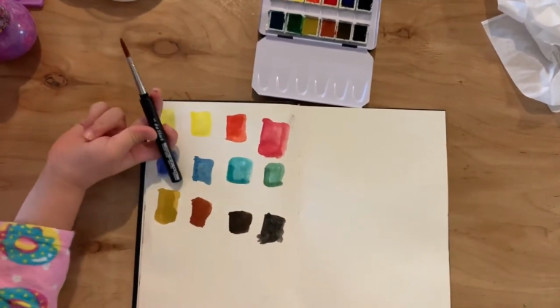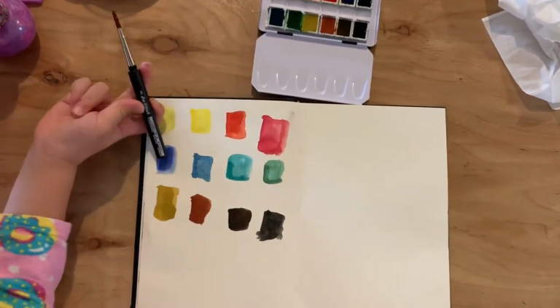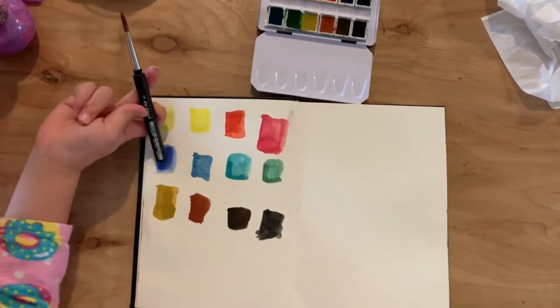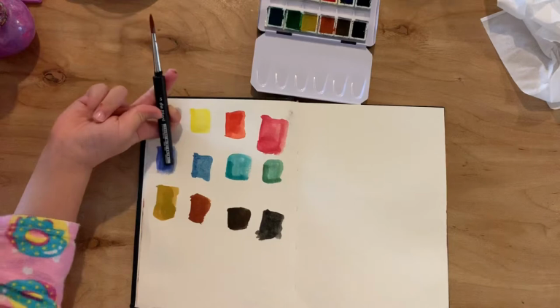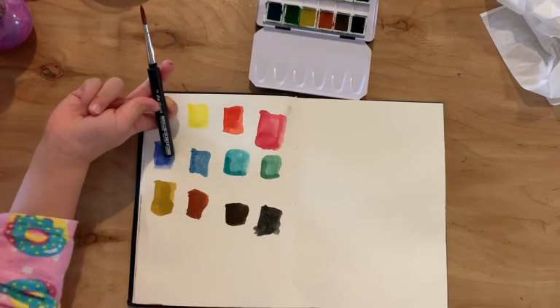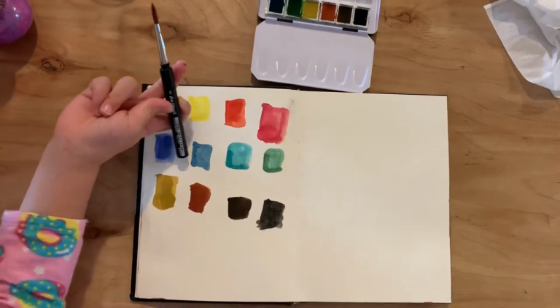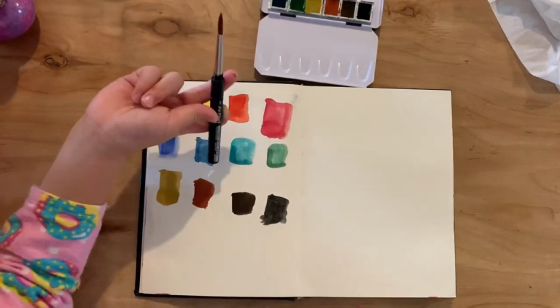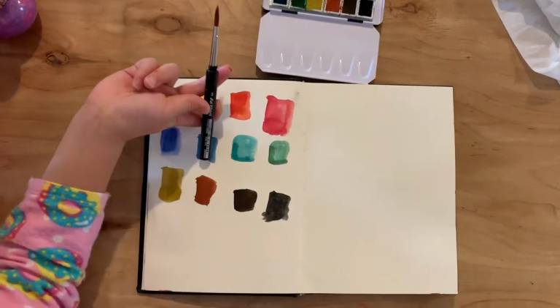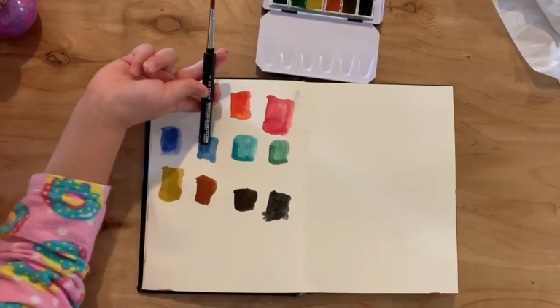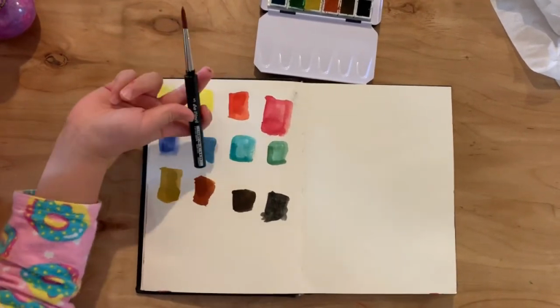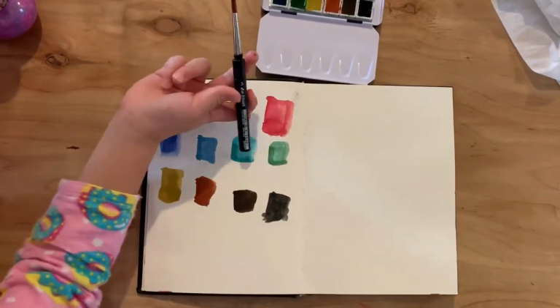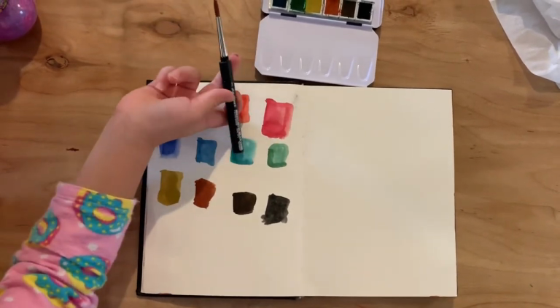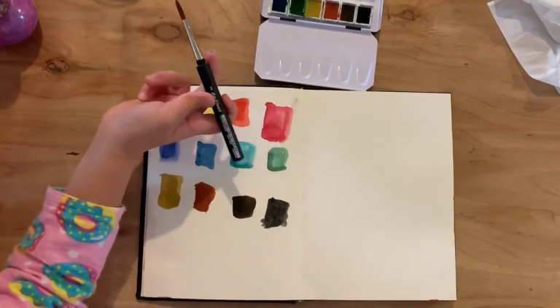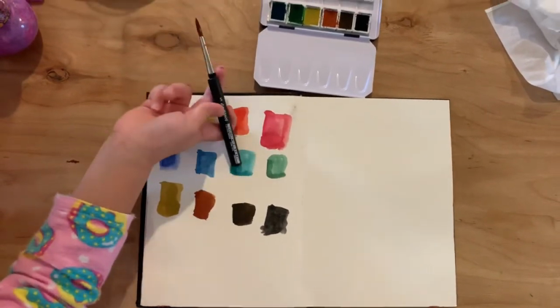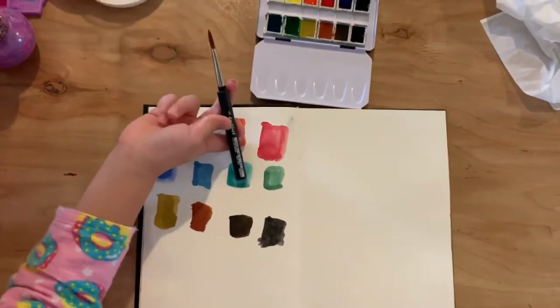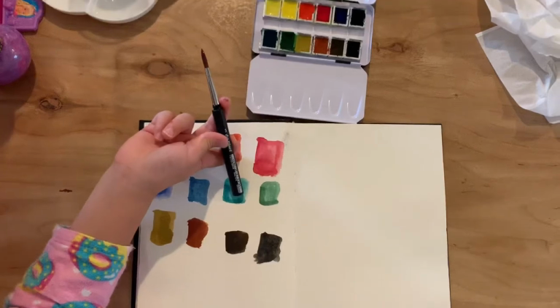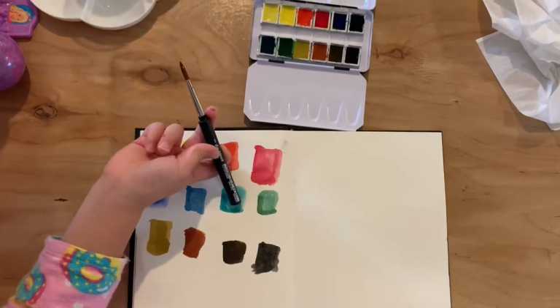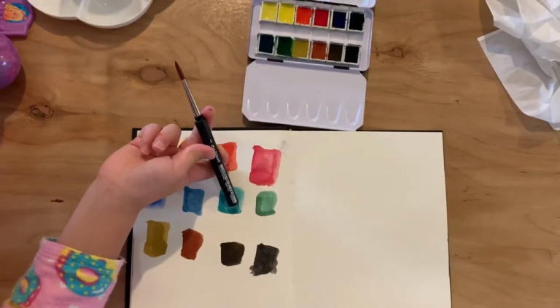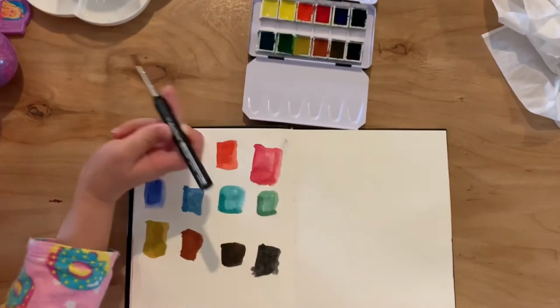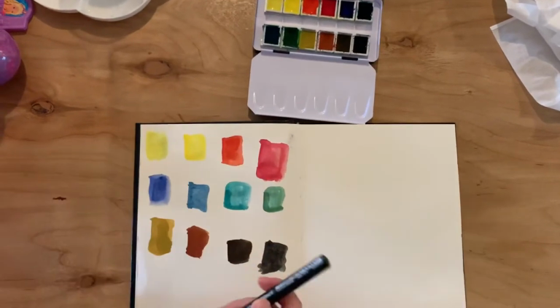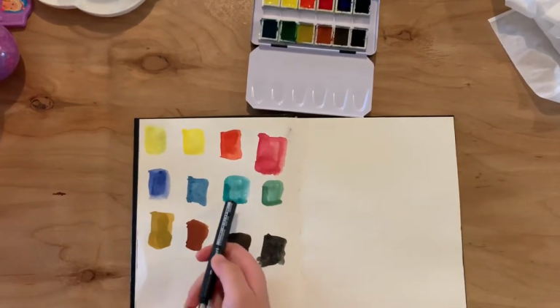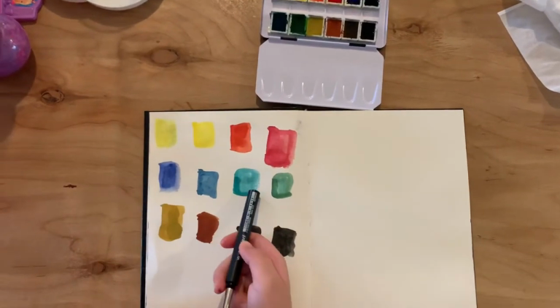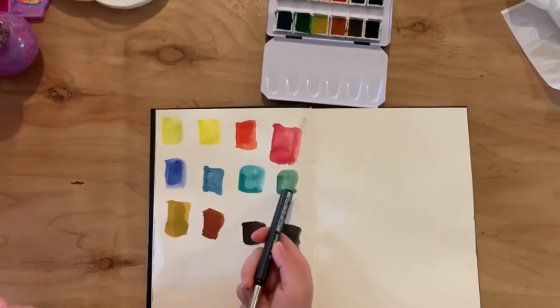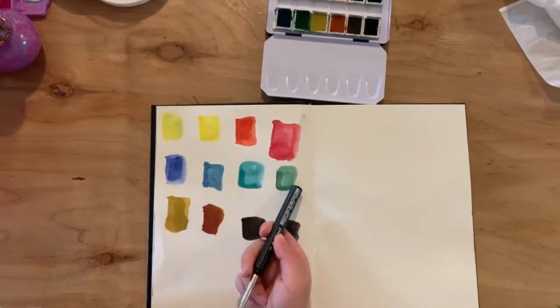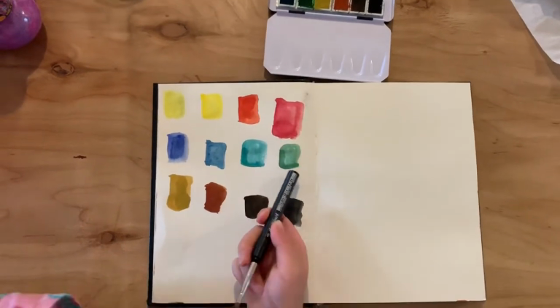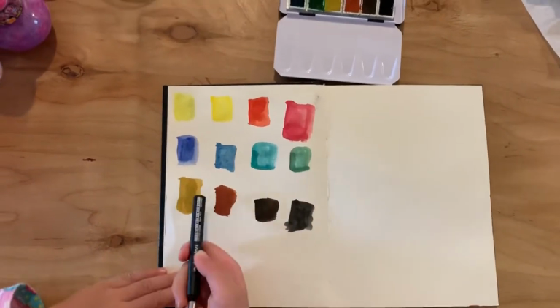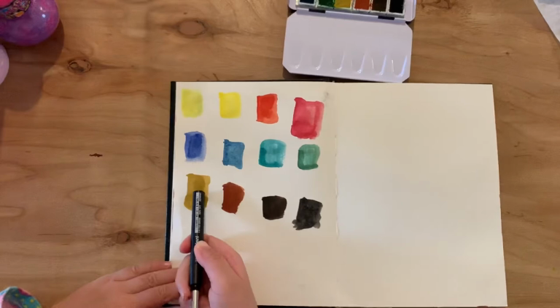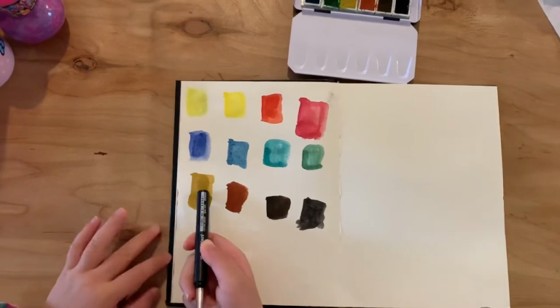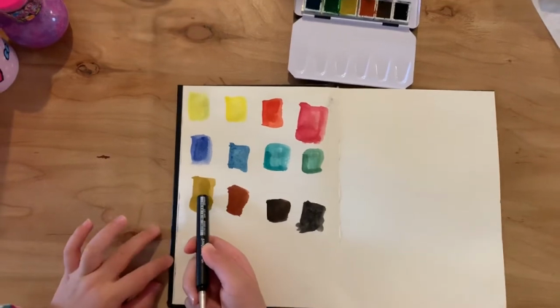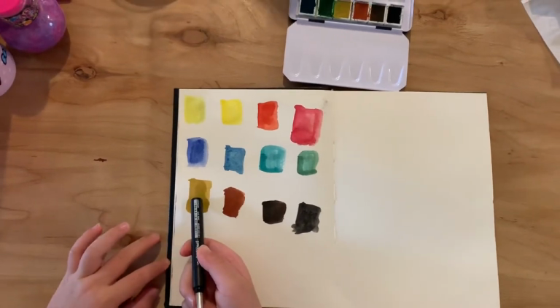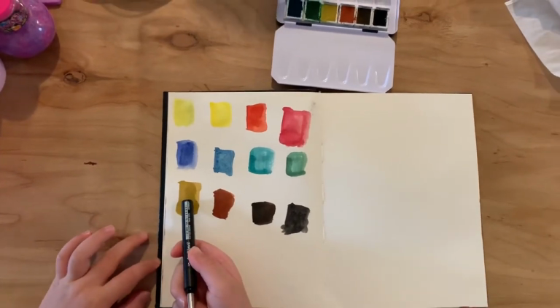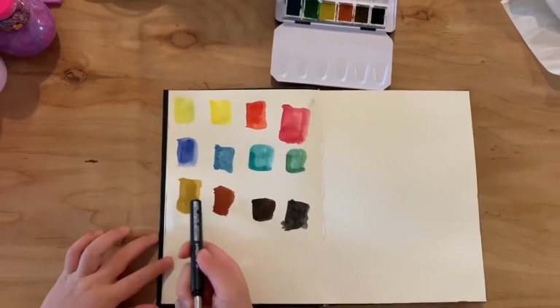This is dark blue, this is light blue, this is dark green, this is light green. This is light brown.